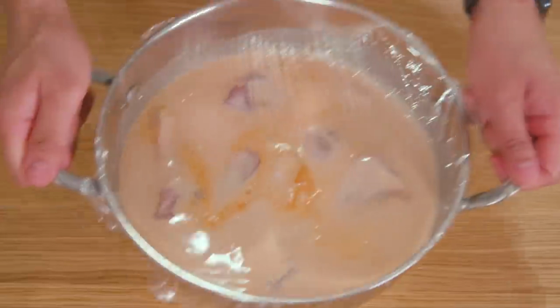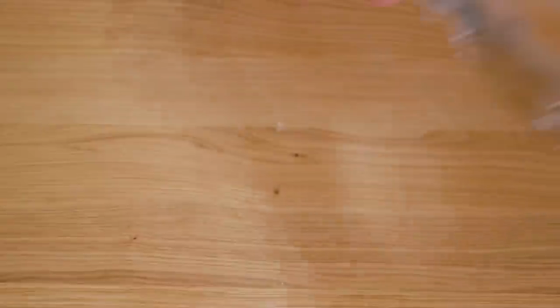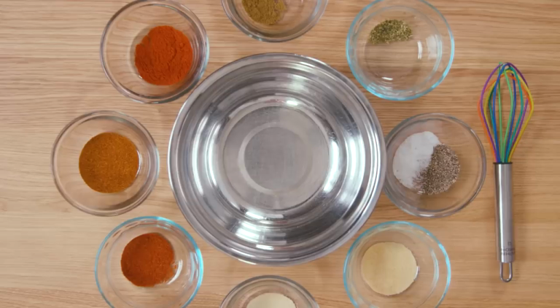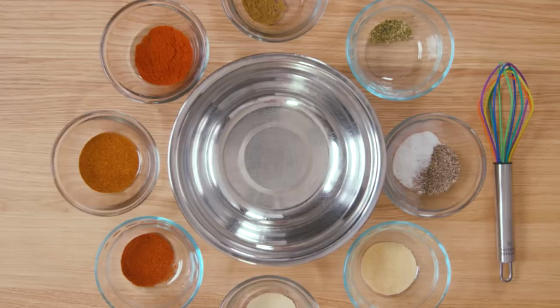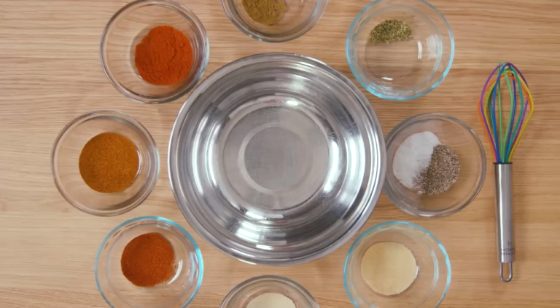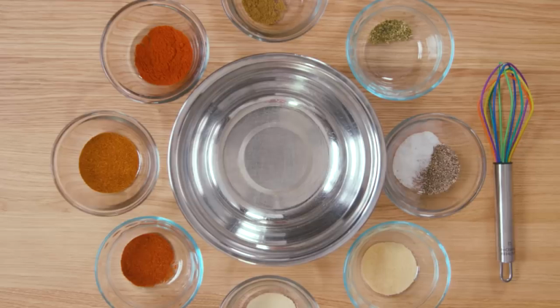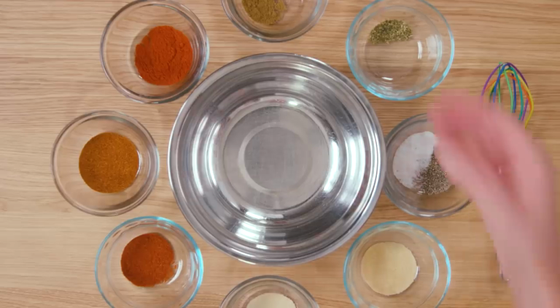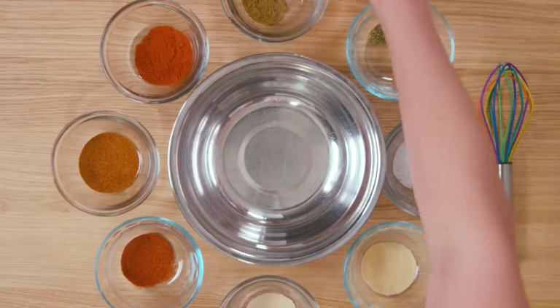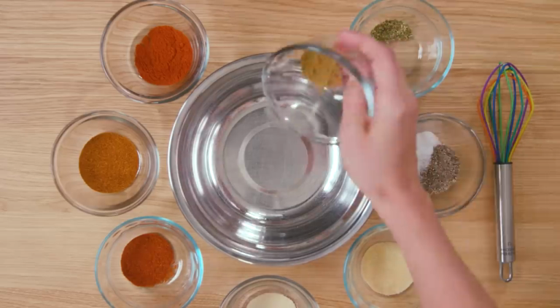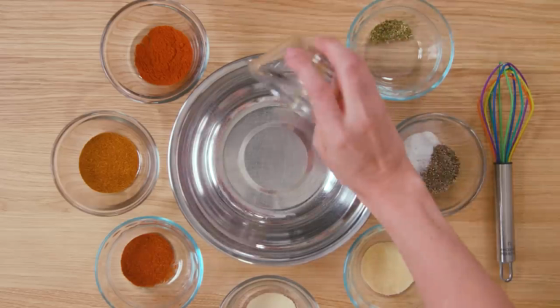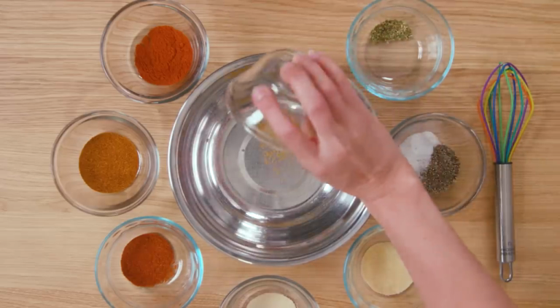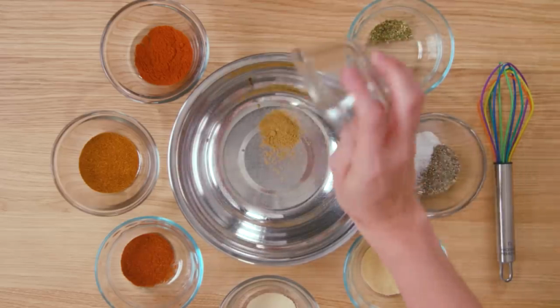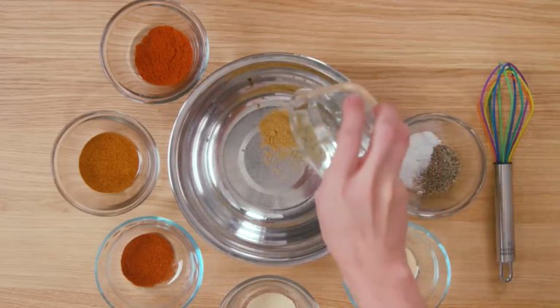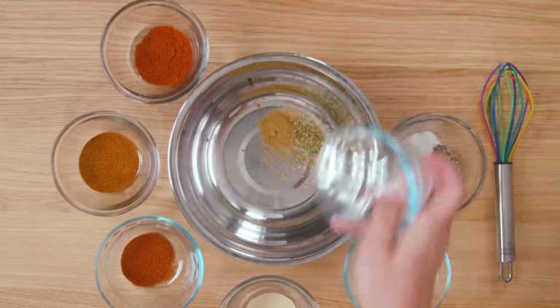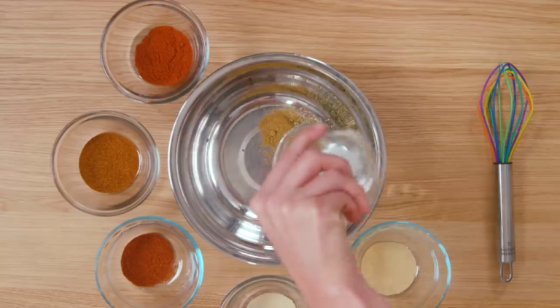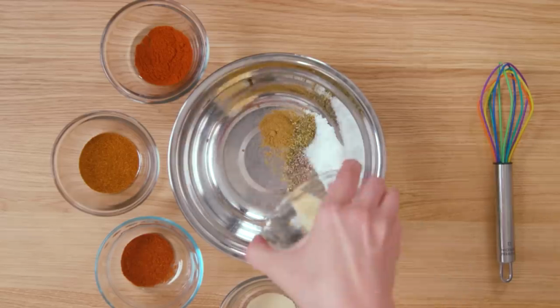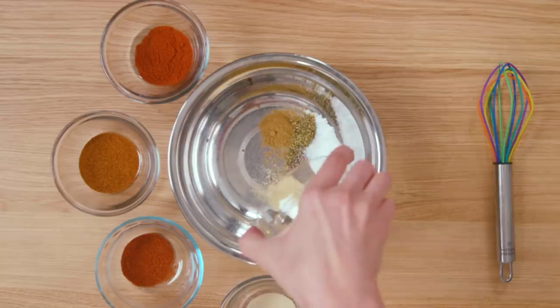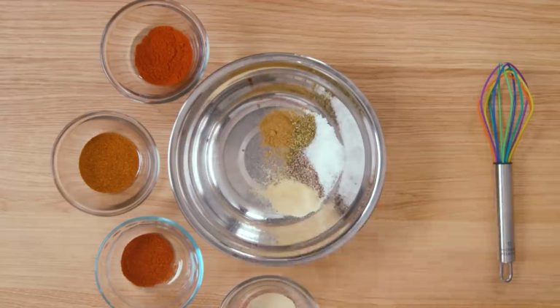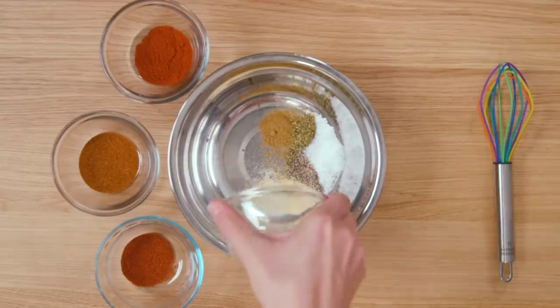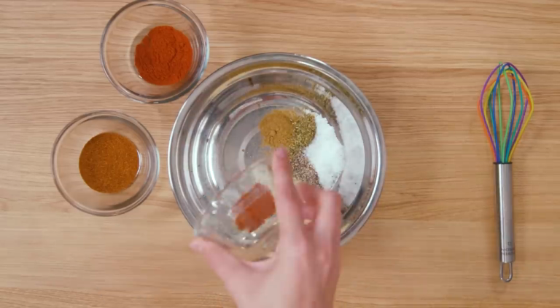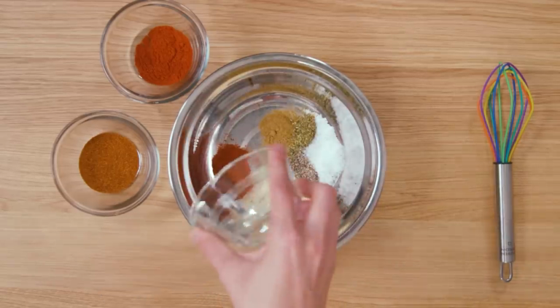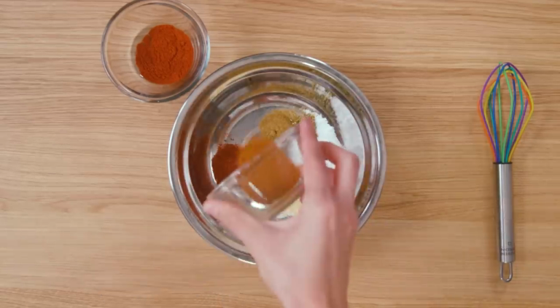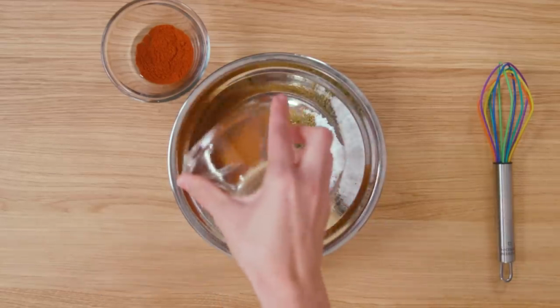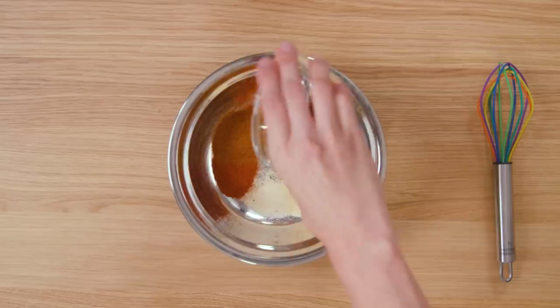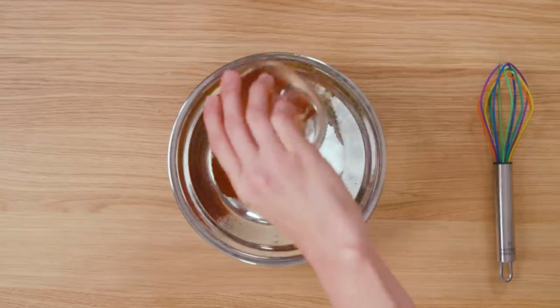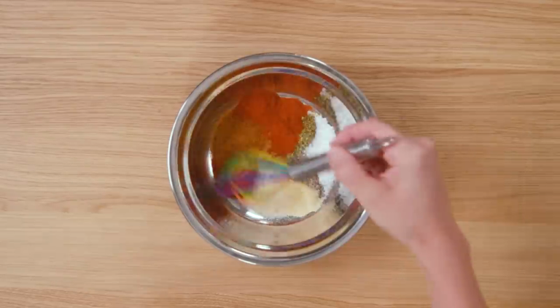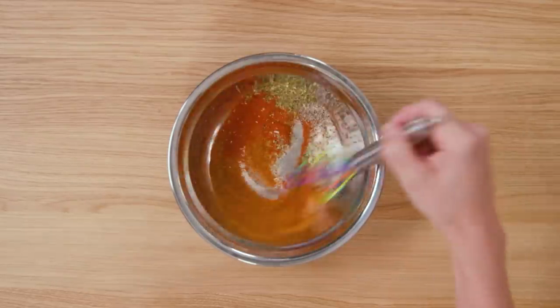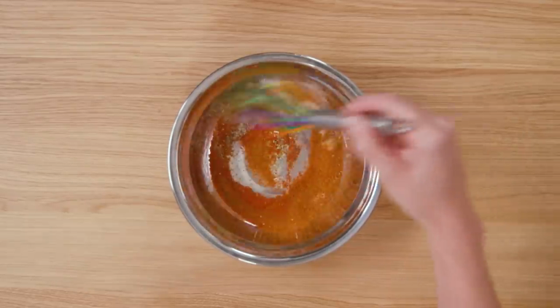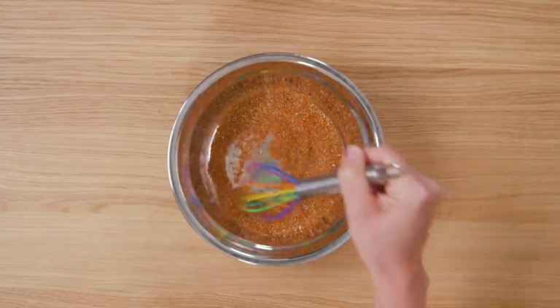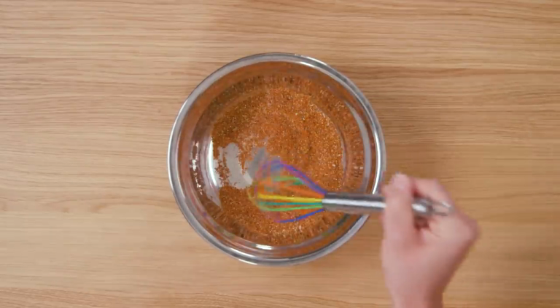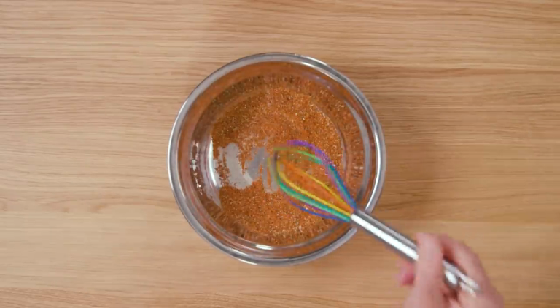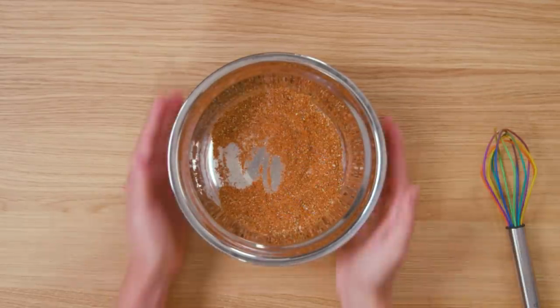This spicy seasoning blend, which will be key to our deep fry combination later, combines cumin, smoked paprika, salt, pepper, and the sweet of powders: onion, garlic, chili, and cayenne. Mix these together and set aside.